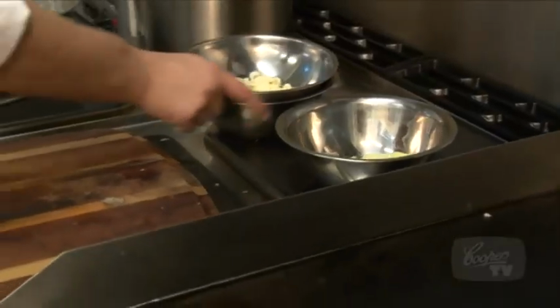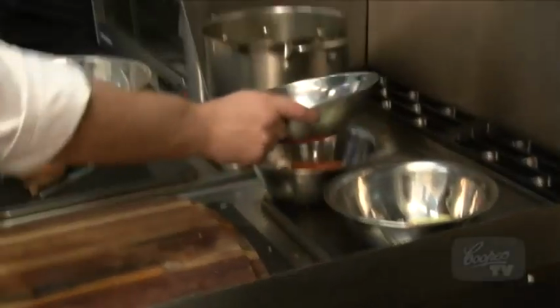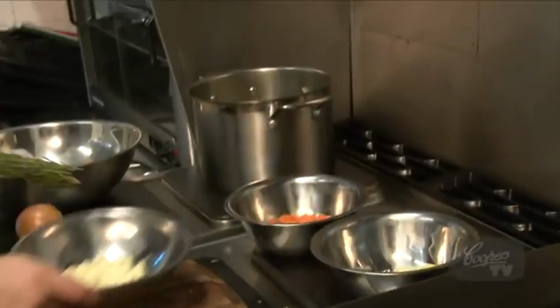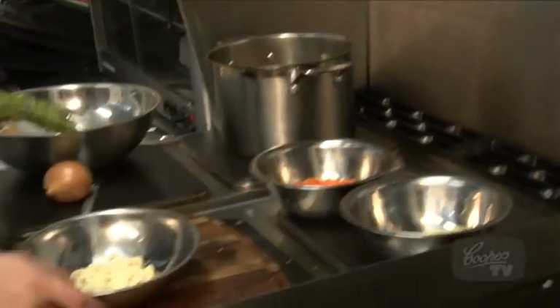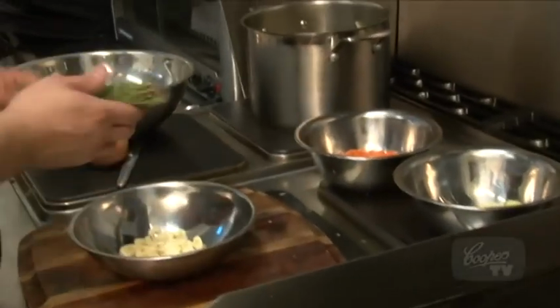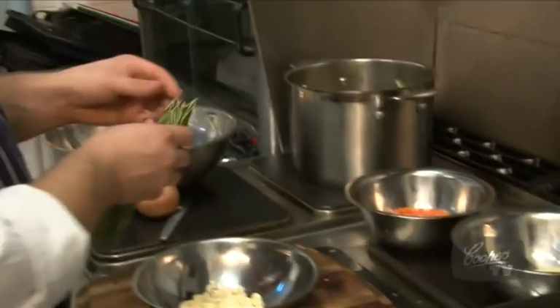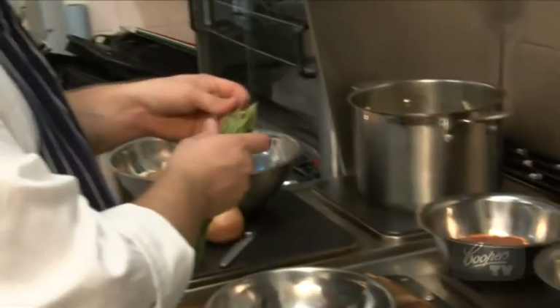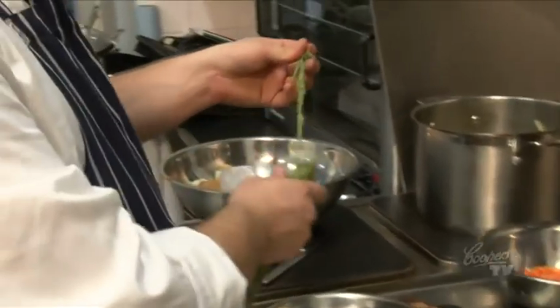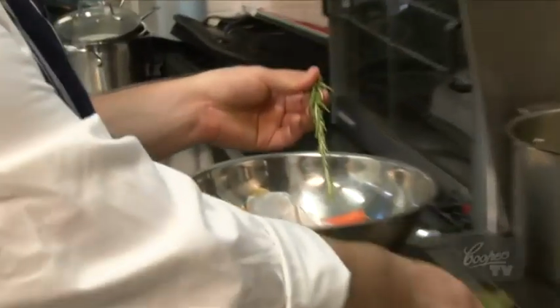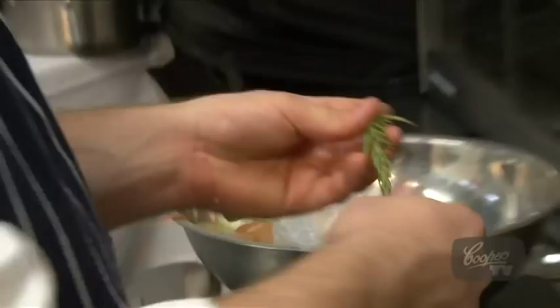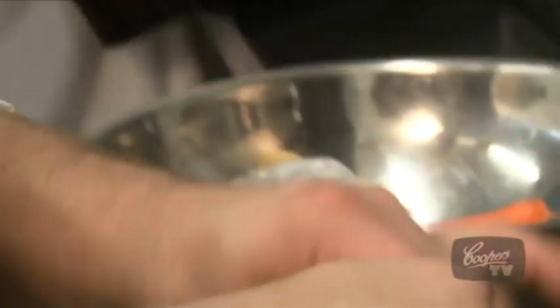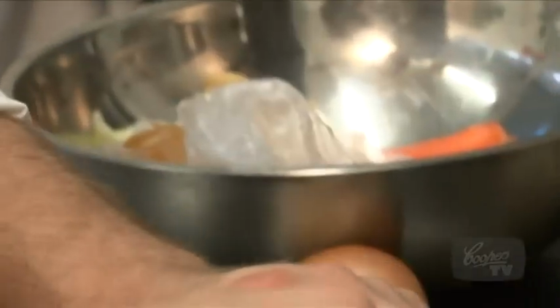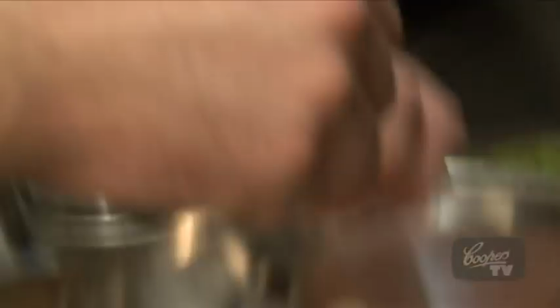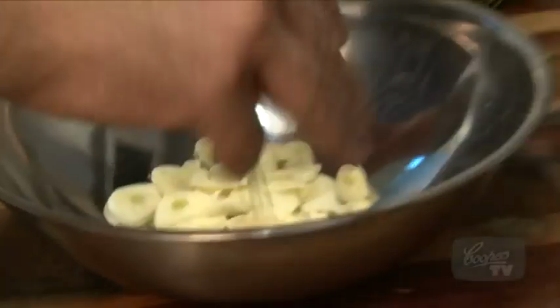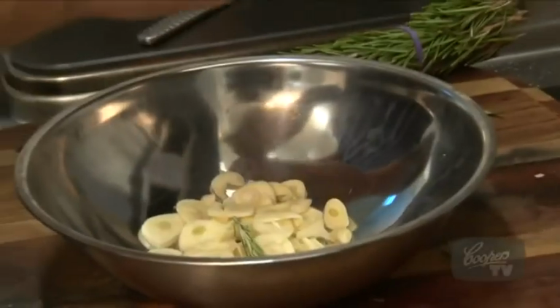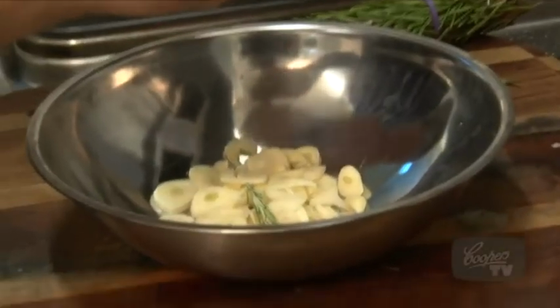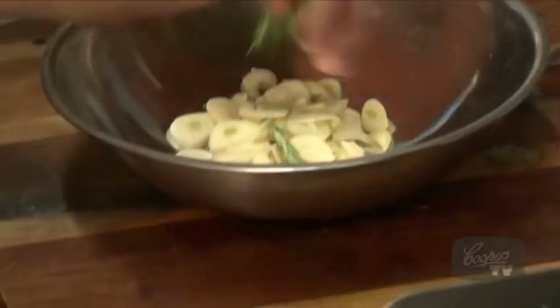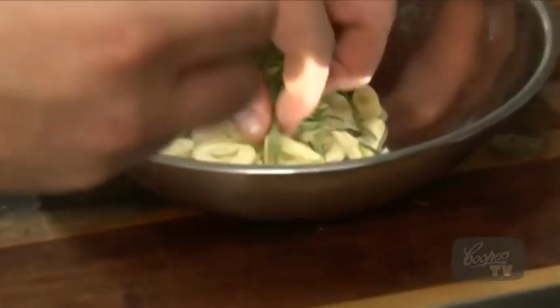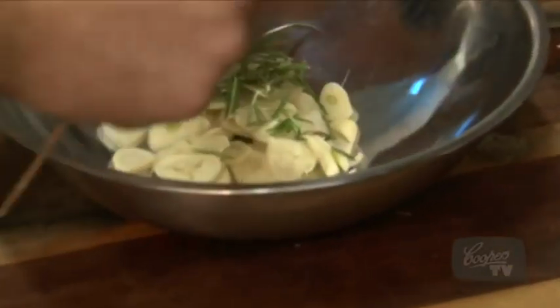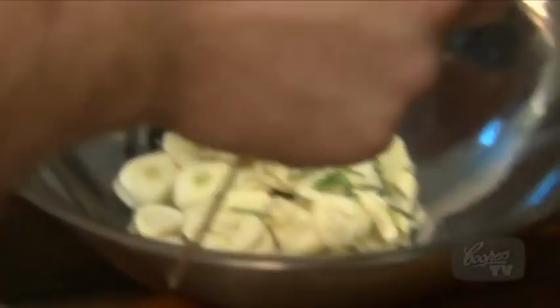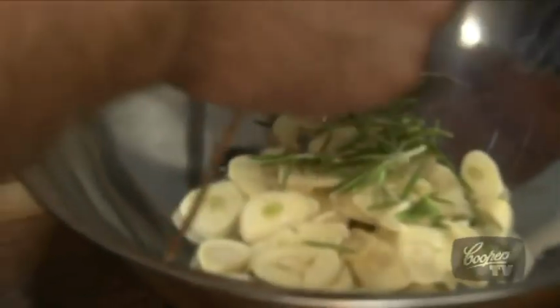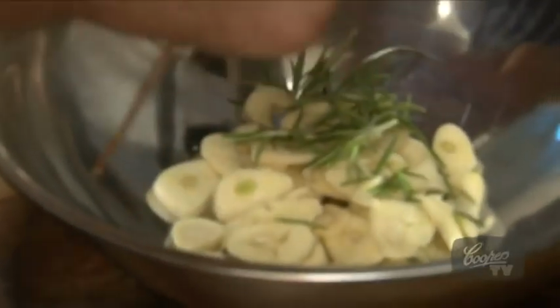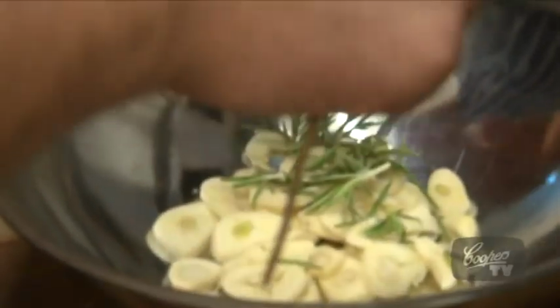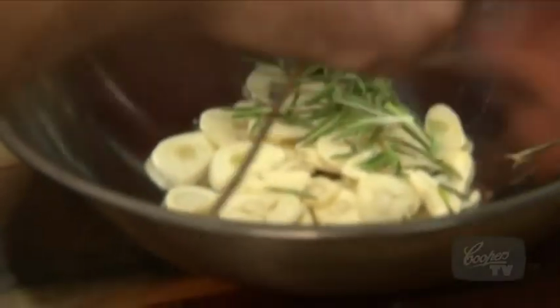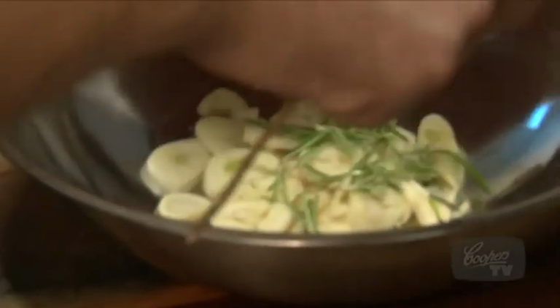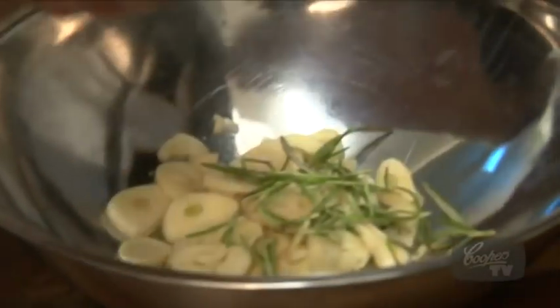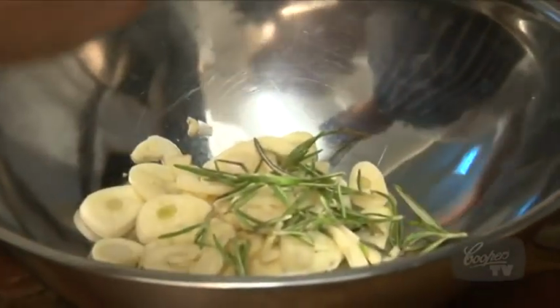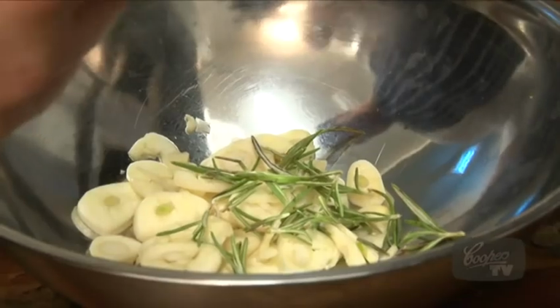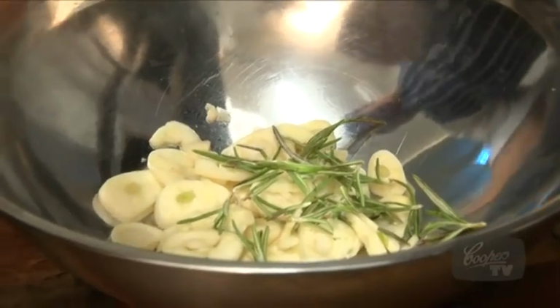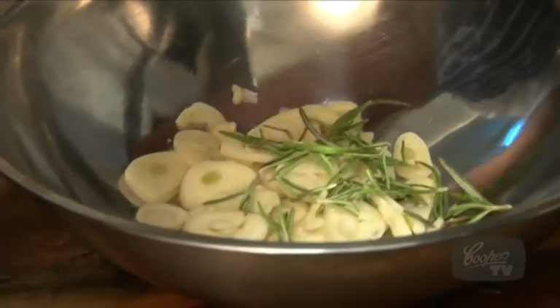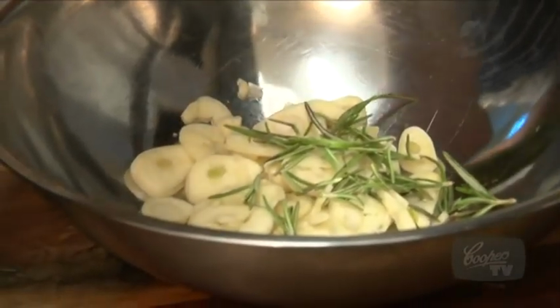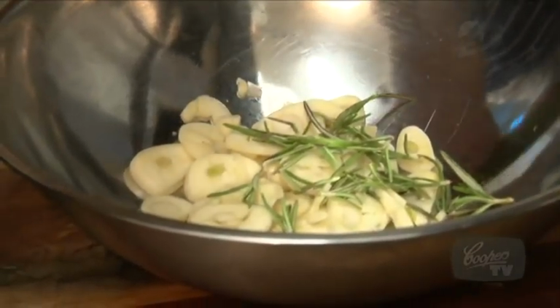Rosemary is our main herb in this dish. Rosemary and lamb is just a famous combination and I'm not reinventing the wheel by putting them together, but I know they're going to taste good.